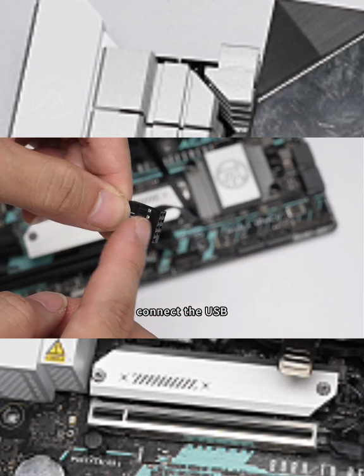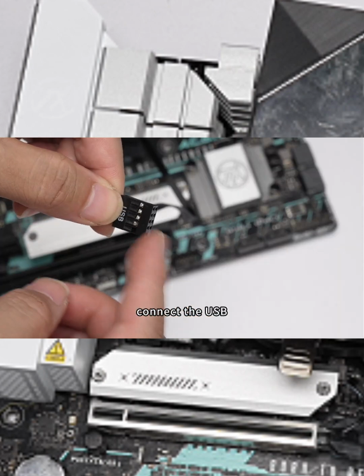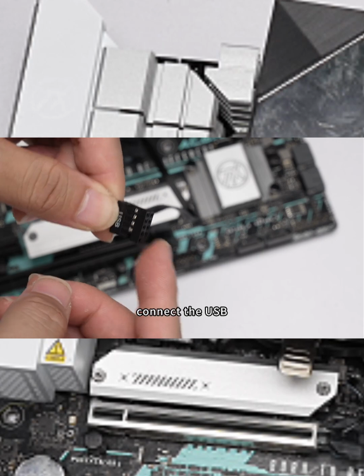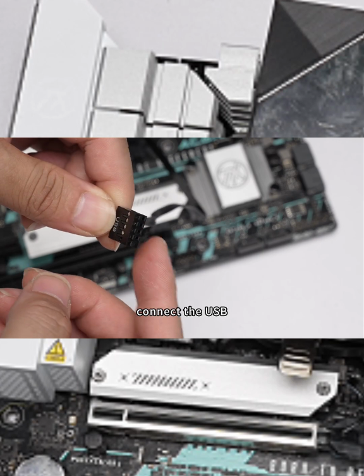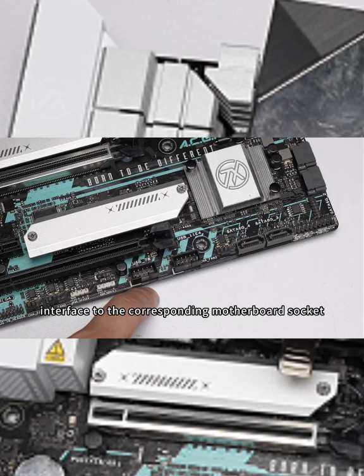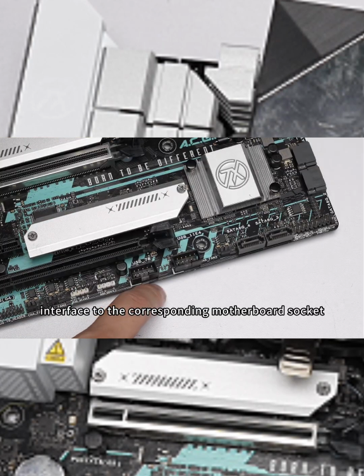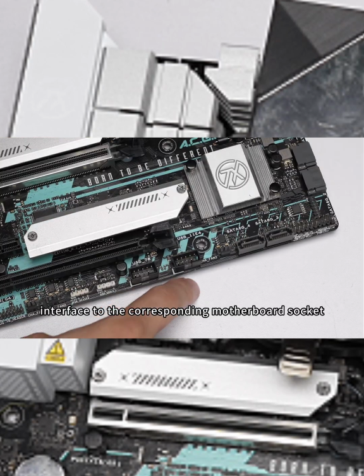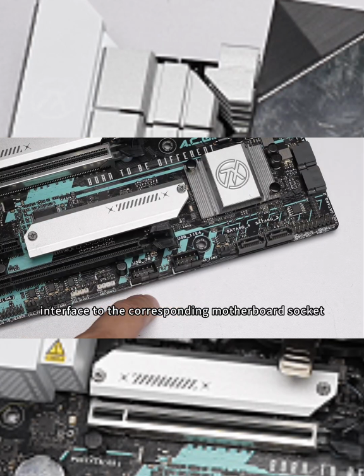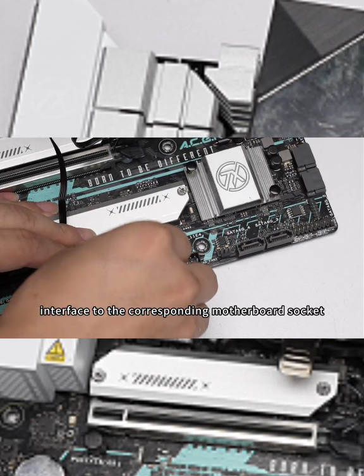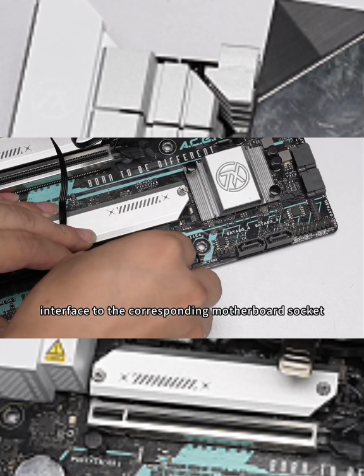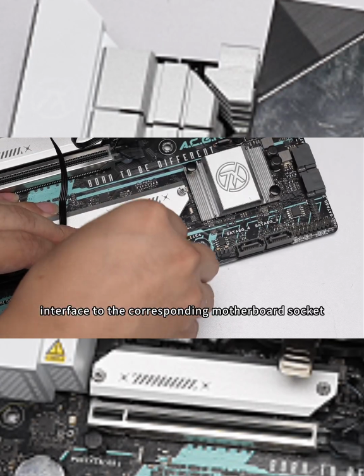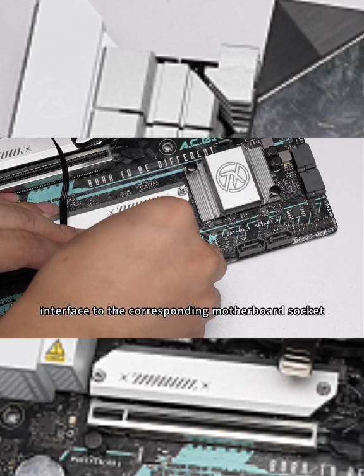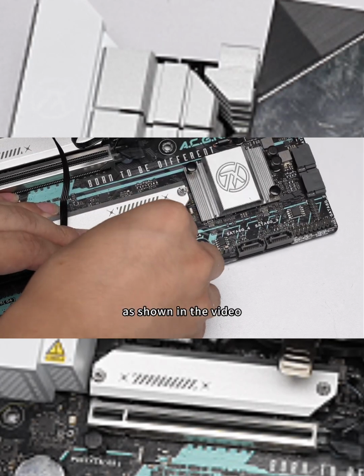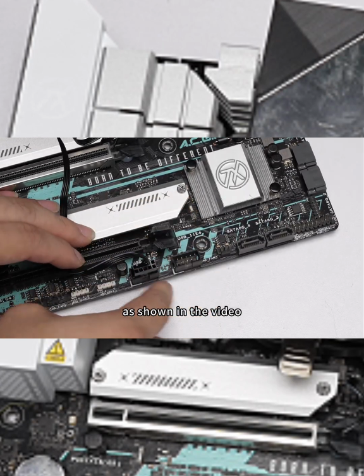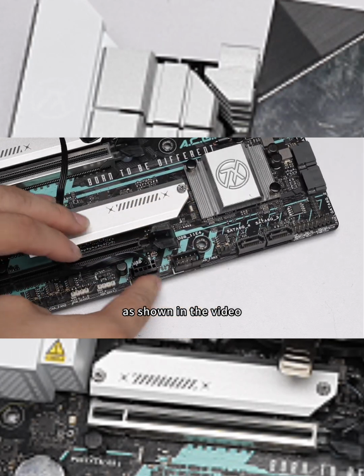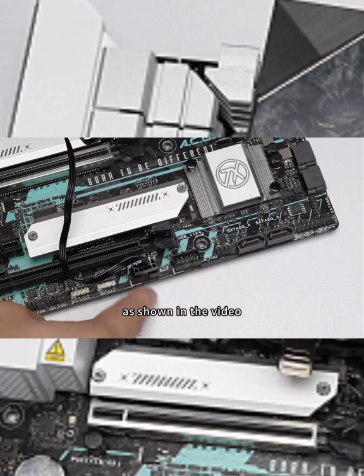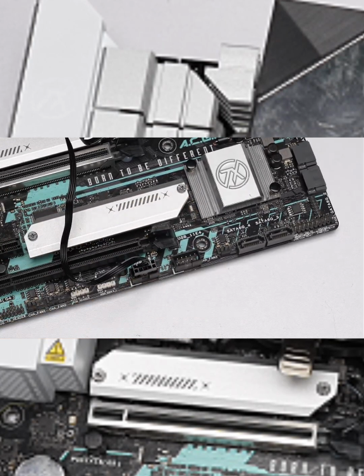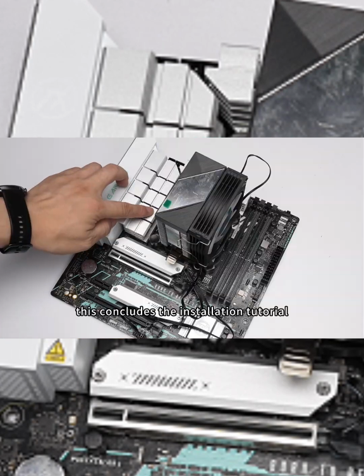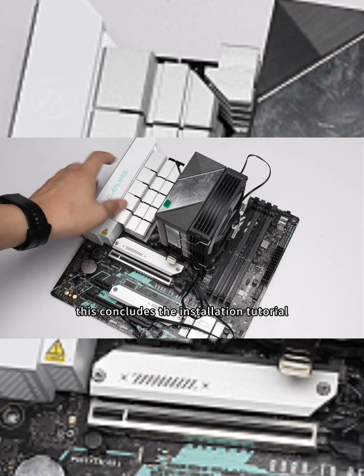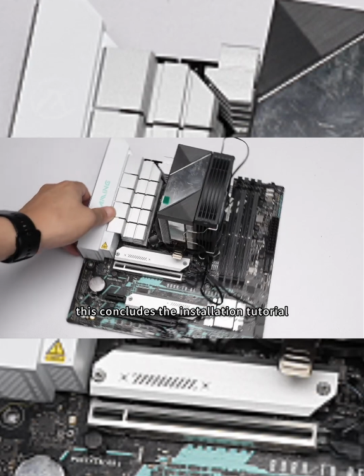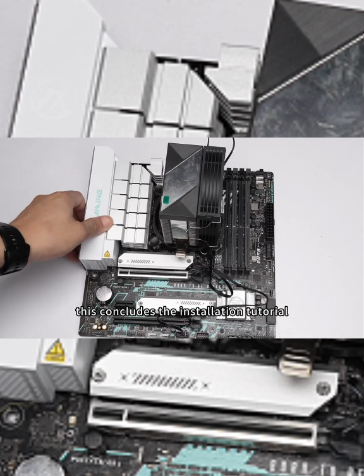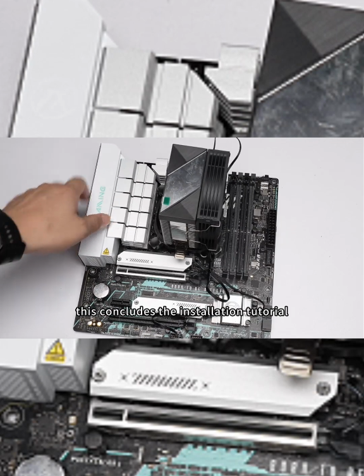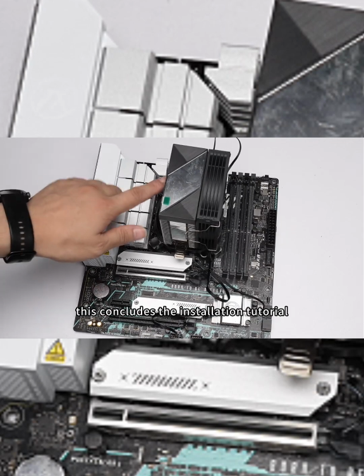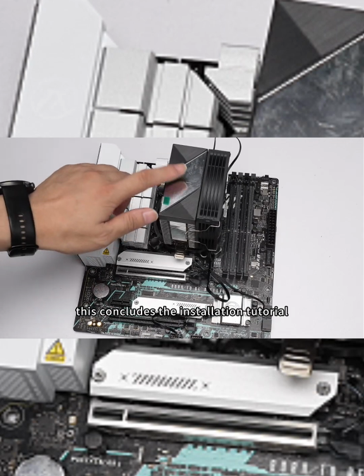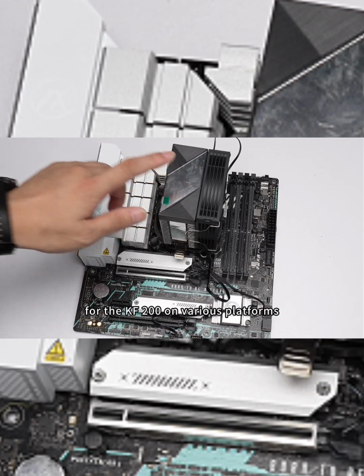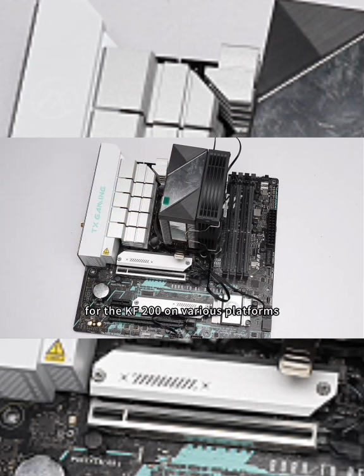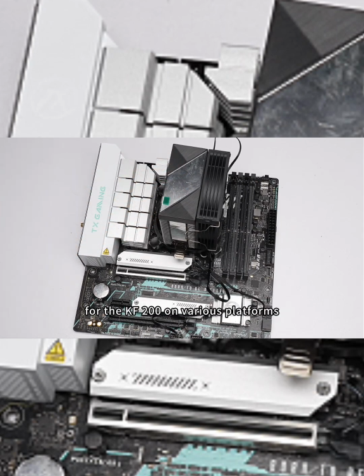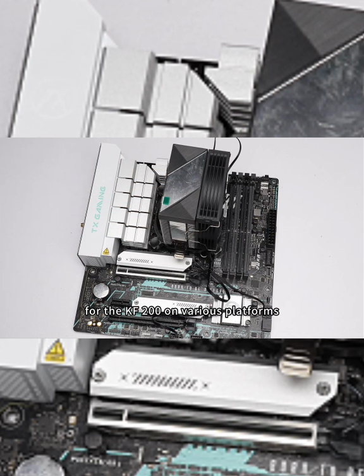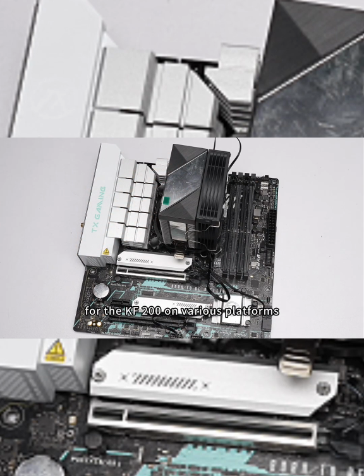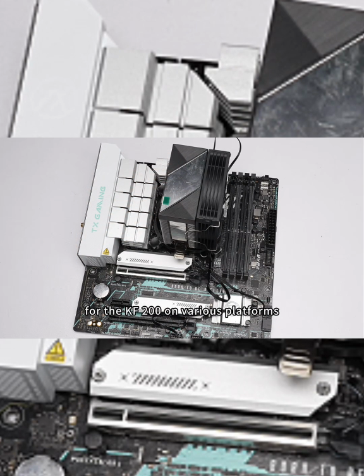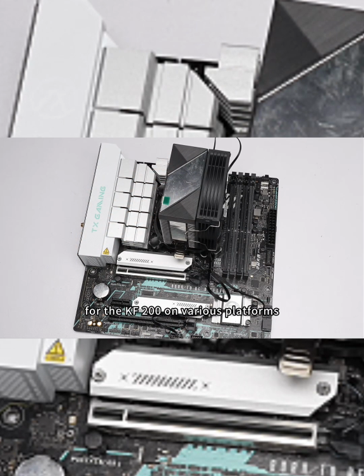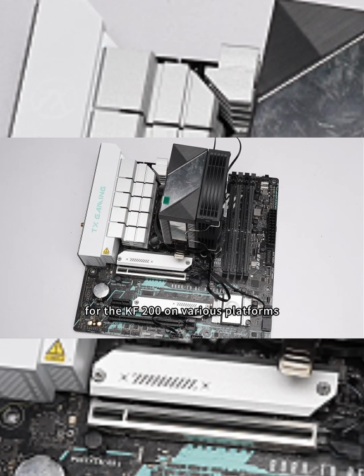Connect the USB interface to the corresponding motherboard socket as shown in the video. This concludes the installation tutorial for the KF200 on various platforms.